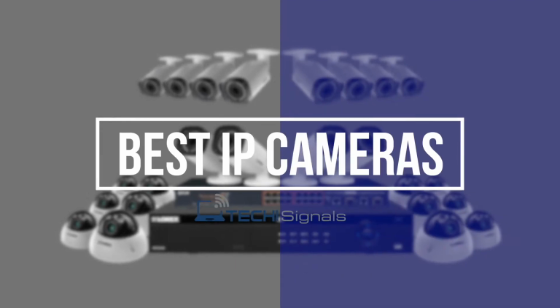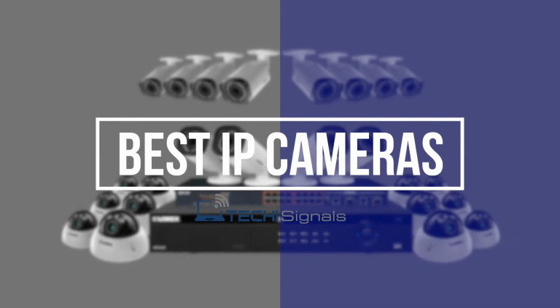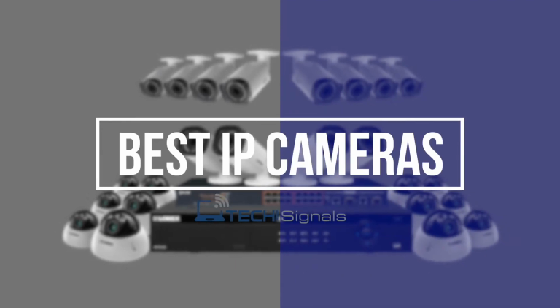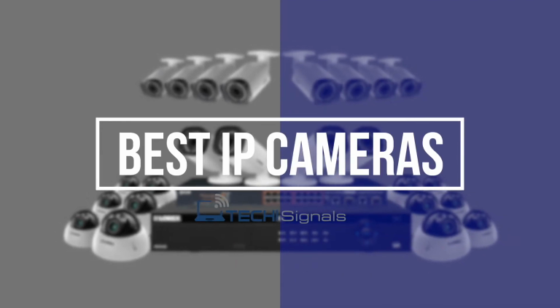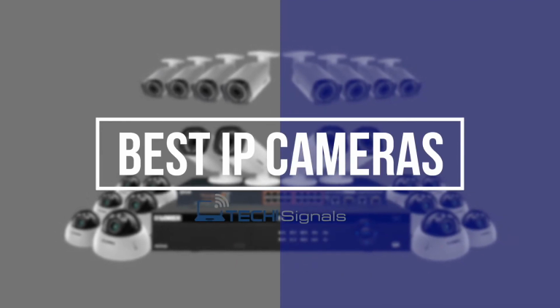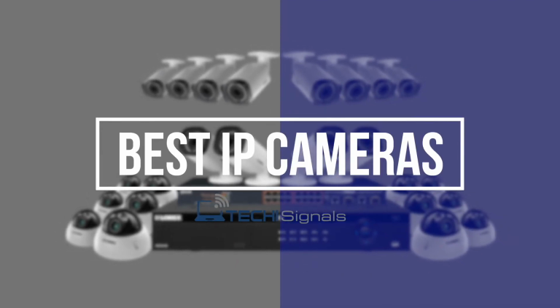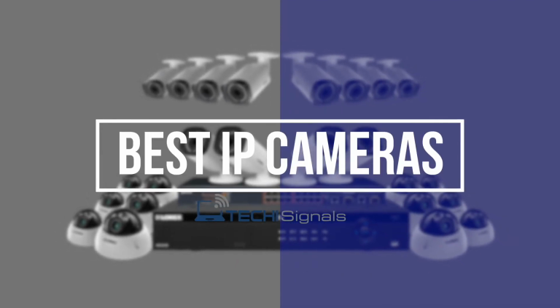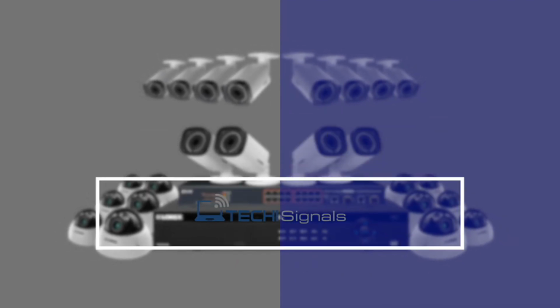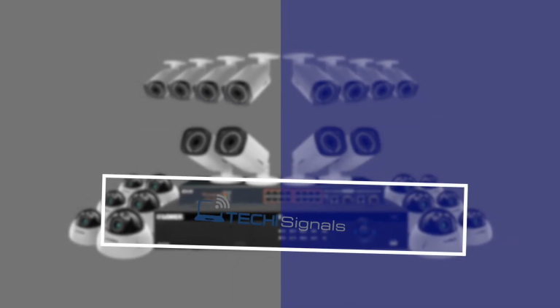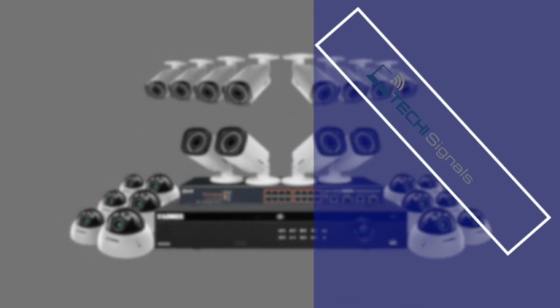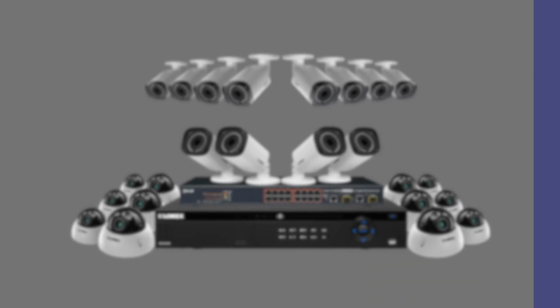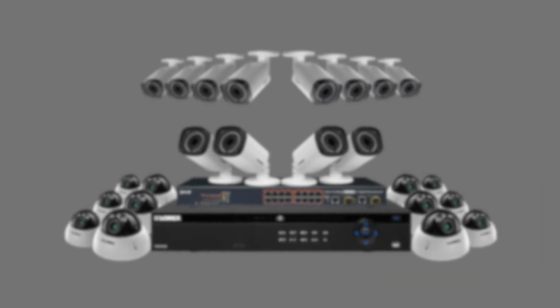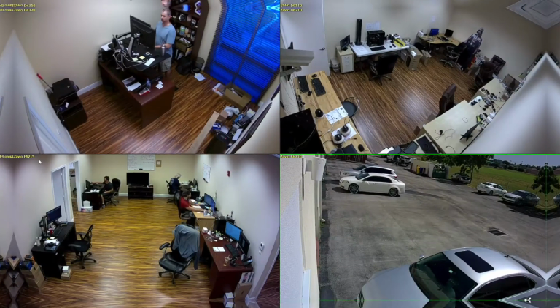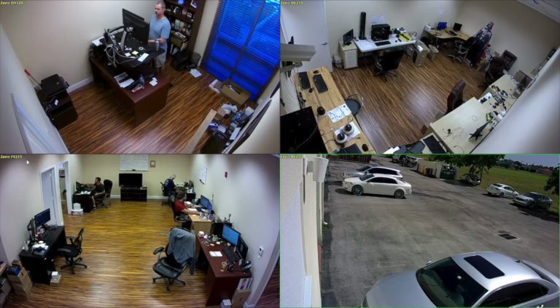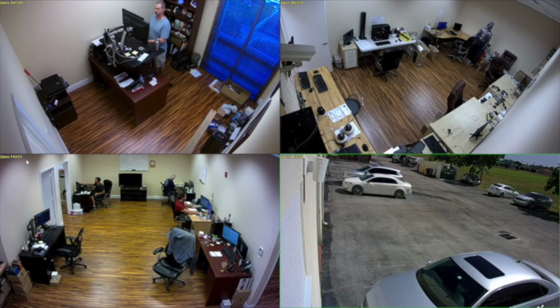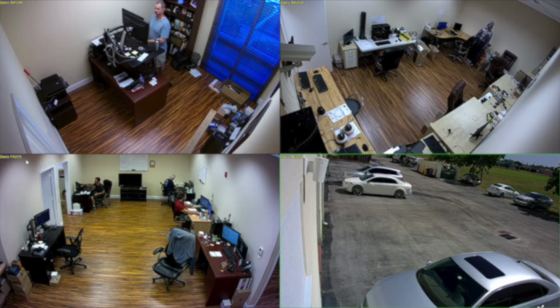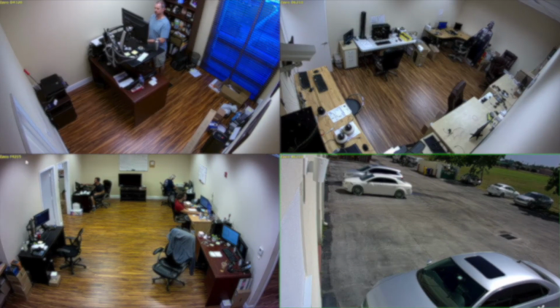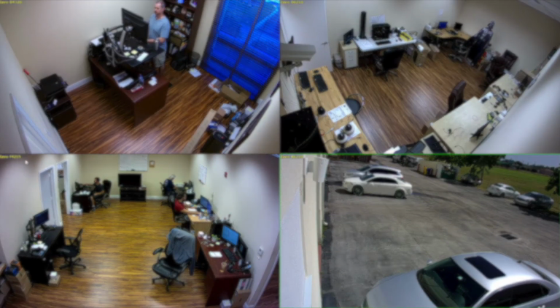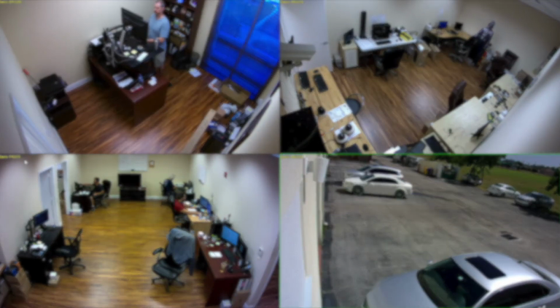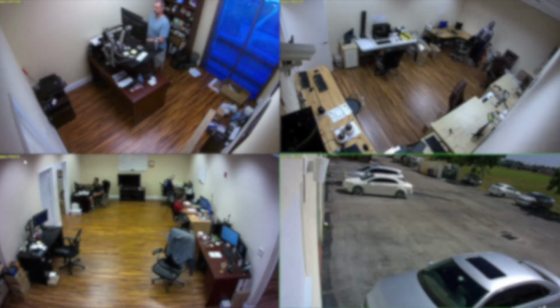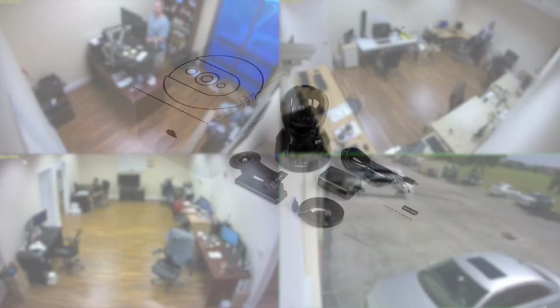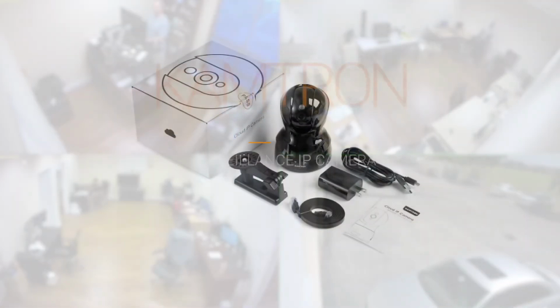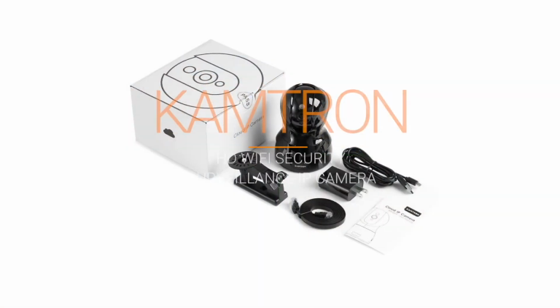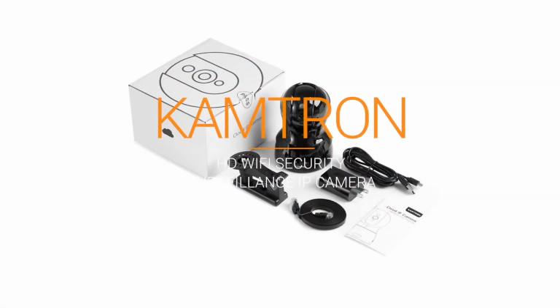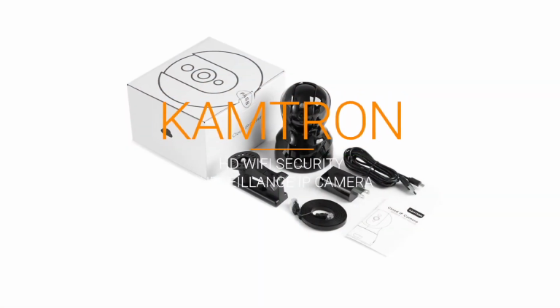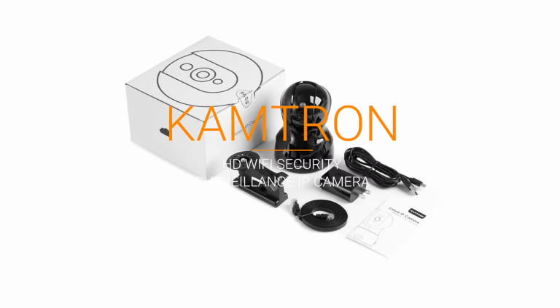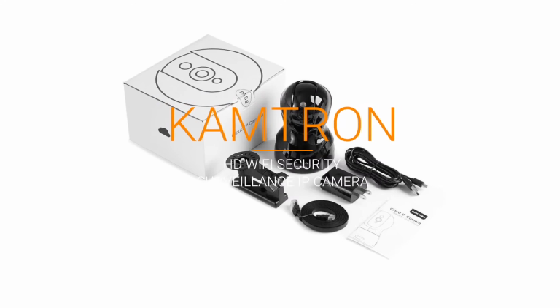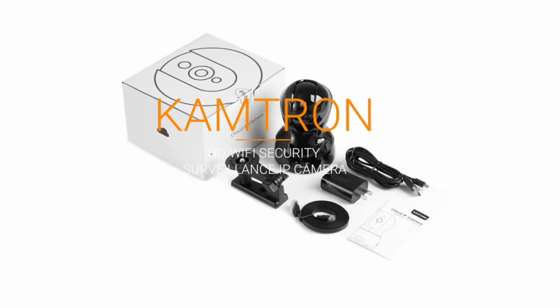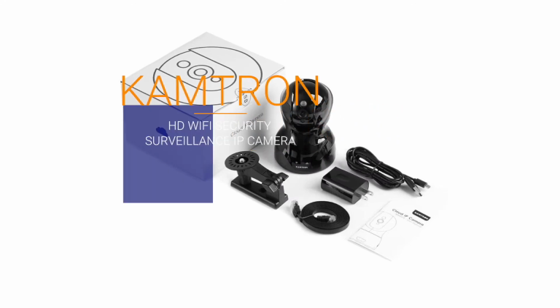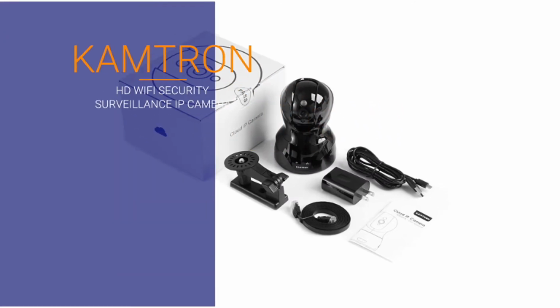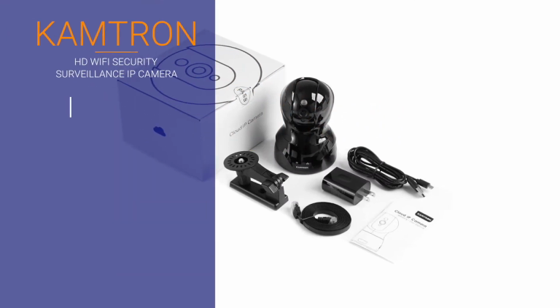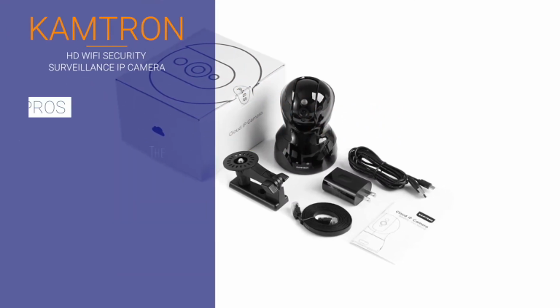Buying a full-fledged home security system can be very expensive these days. So how do you keep an eye on your valuables and your business premises? This is the Camtron HD Wi-Fi Security Surveillance IP camera.